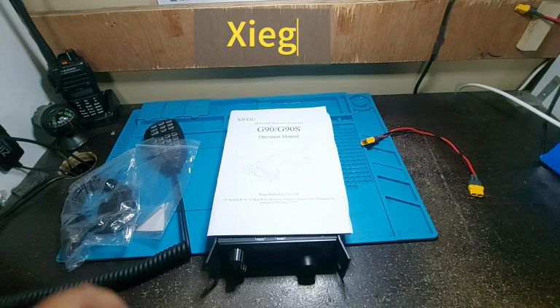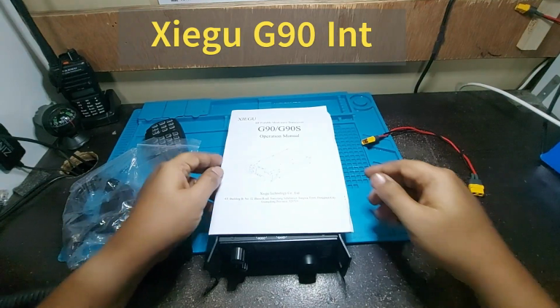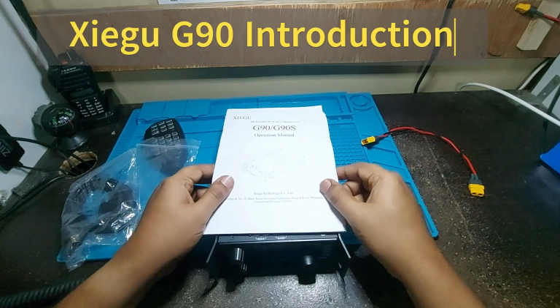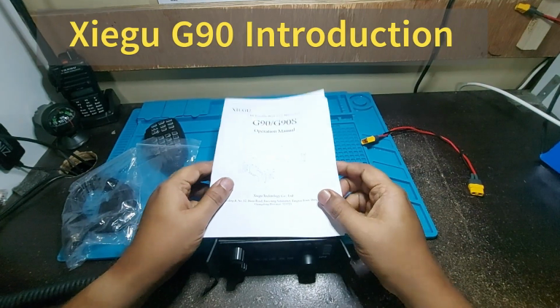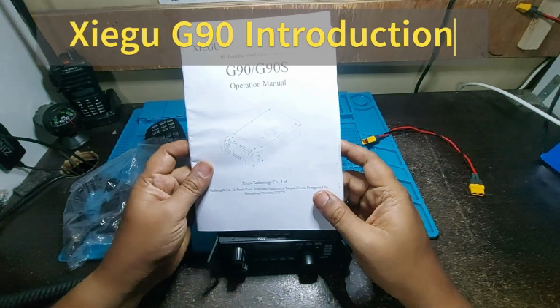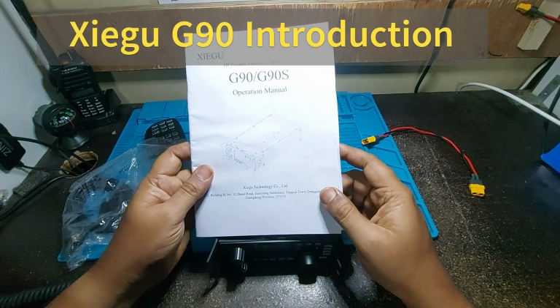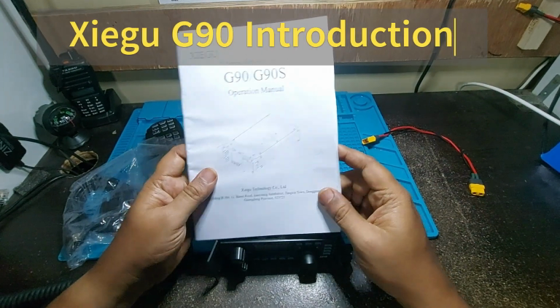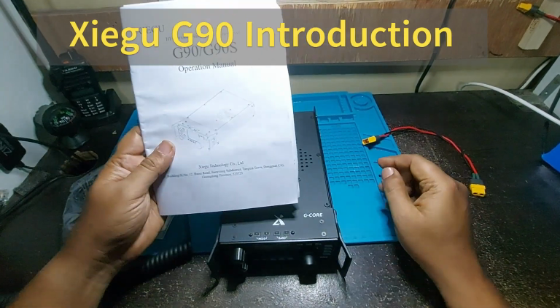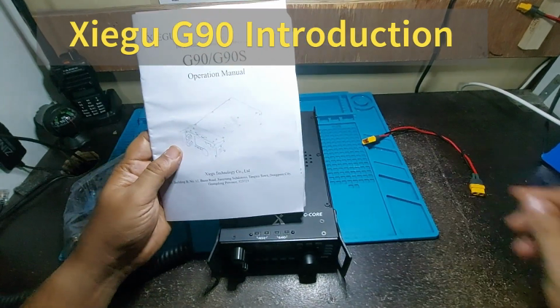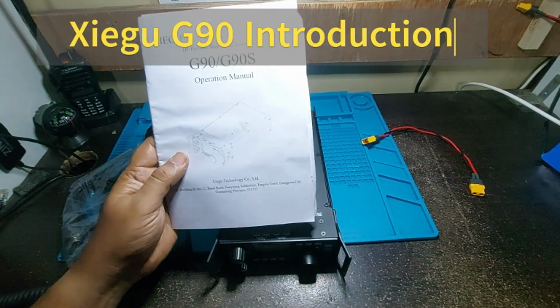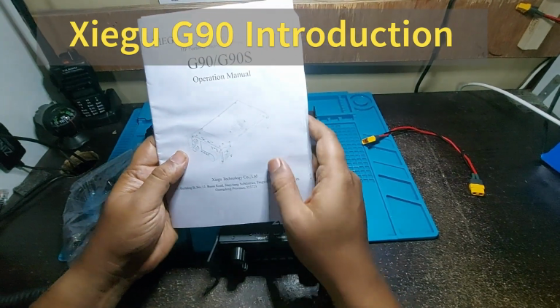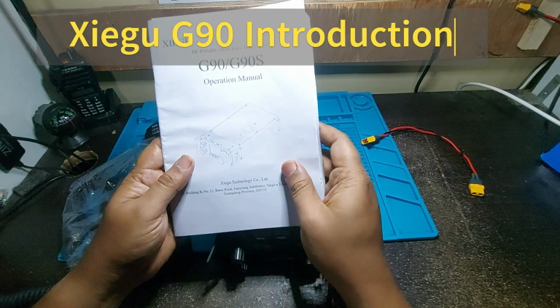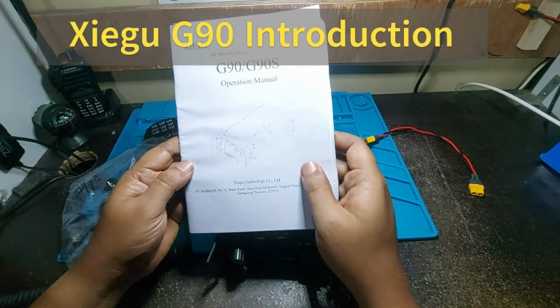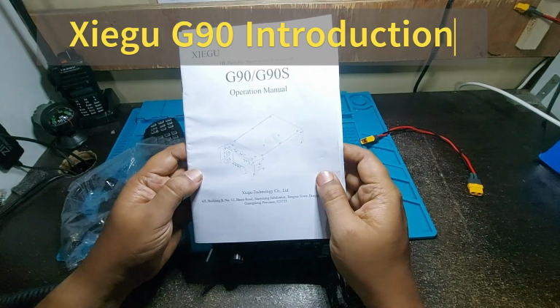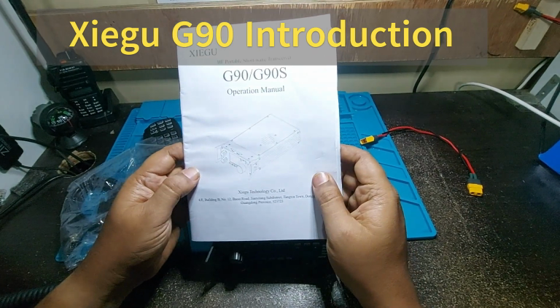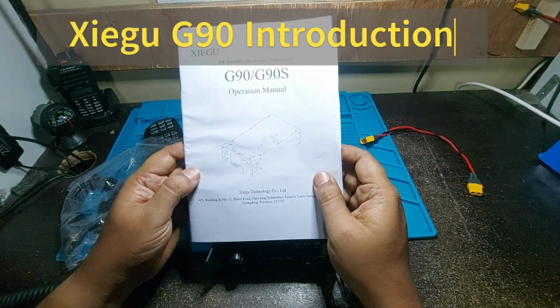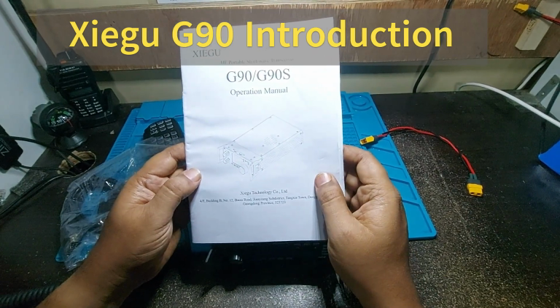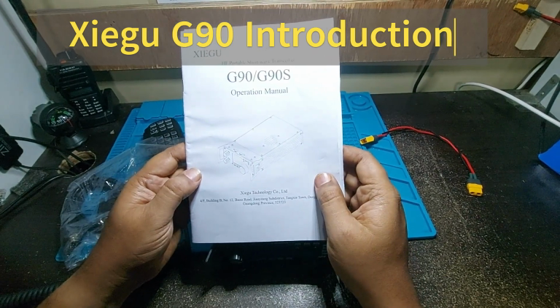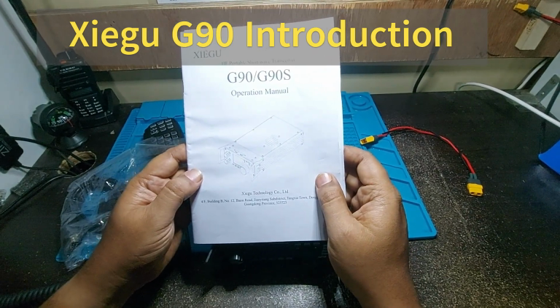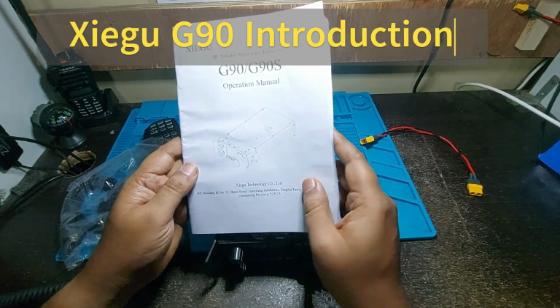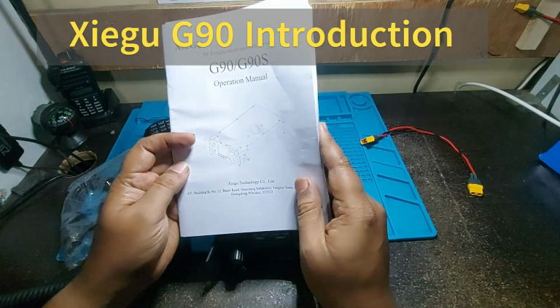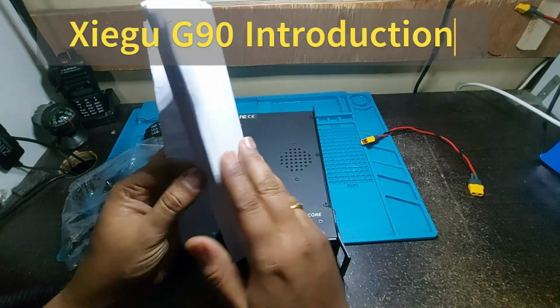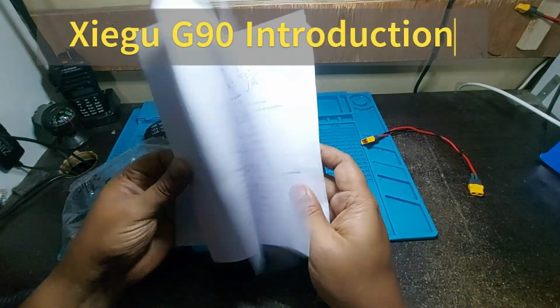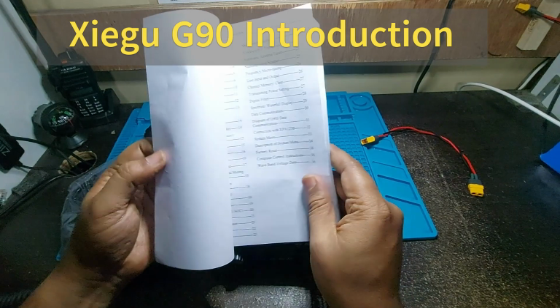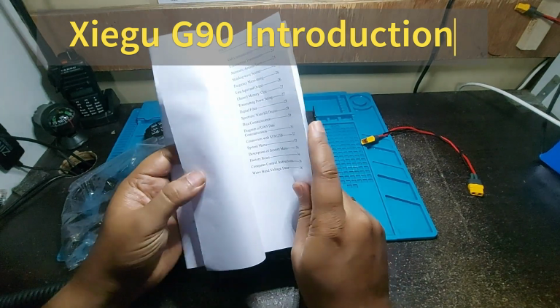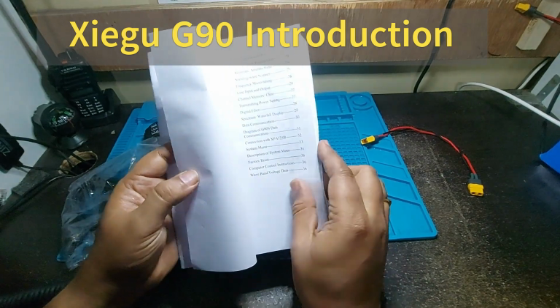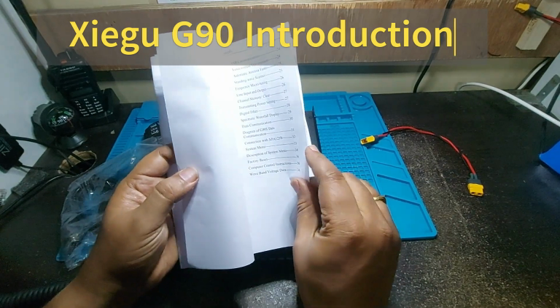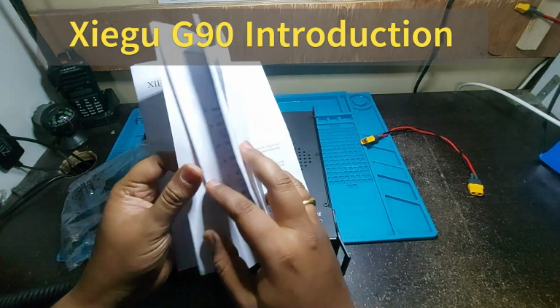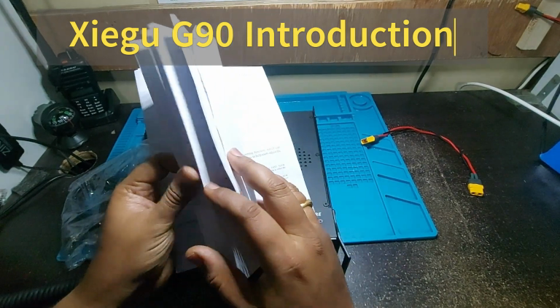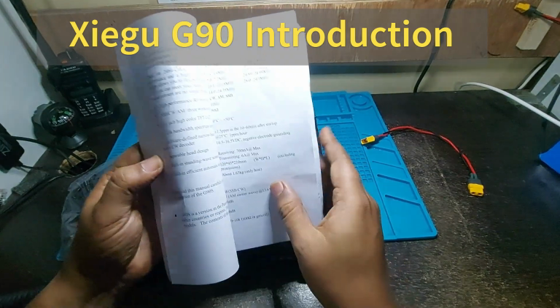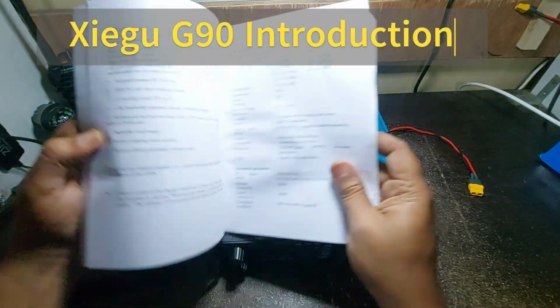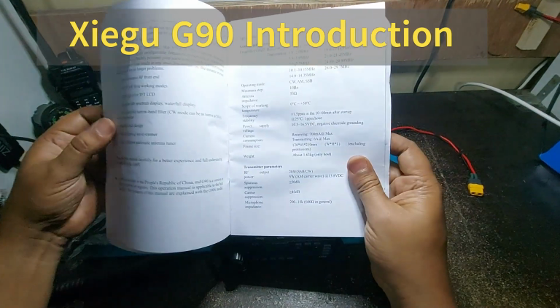Hi, welcome to another episode of Beltur Tech, the VU3 Golf is Kenom Bar video series. Today I have here a Xiegu G90 — it's an excellent field ops portable radio, 20 watts HF all-bander.